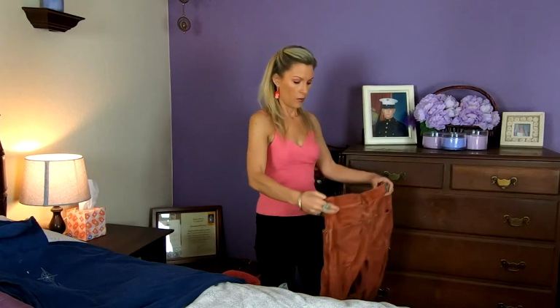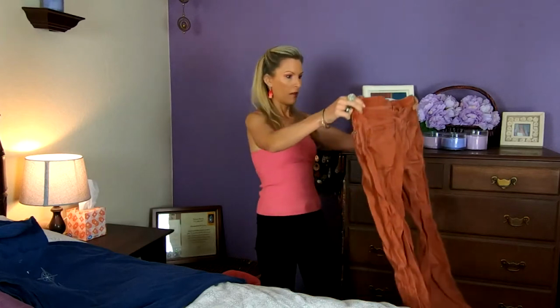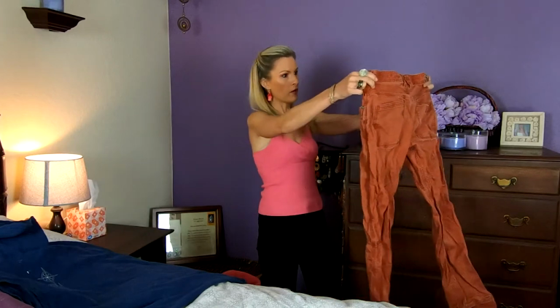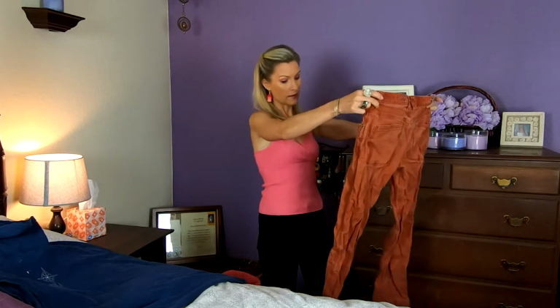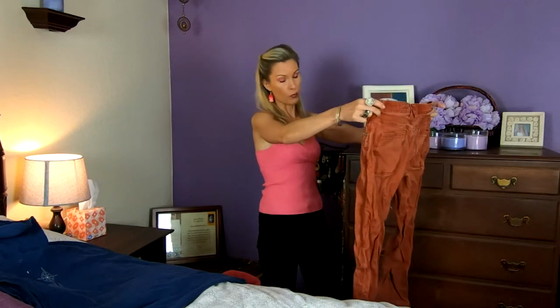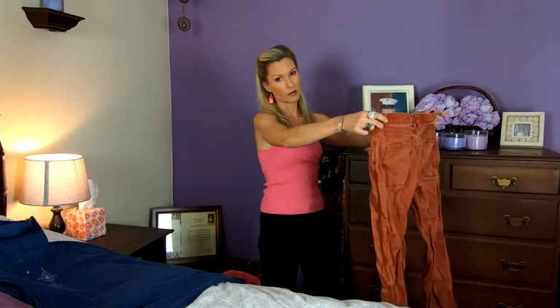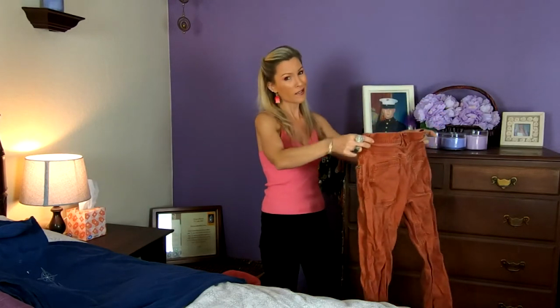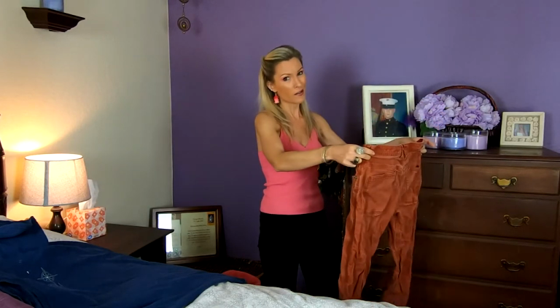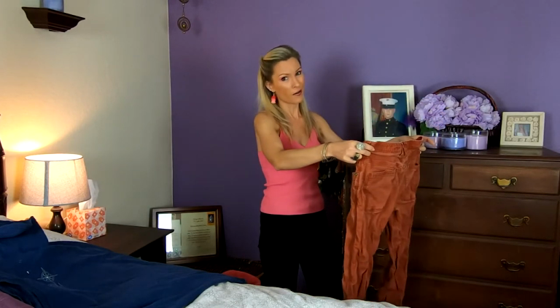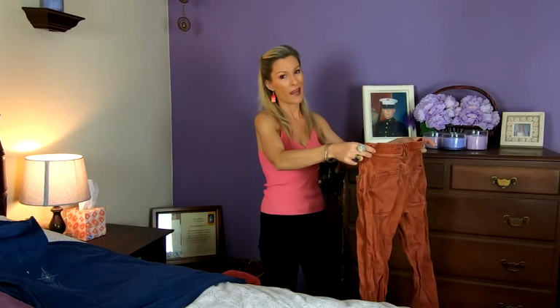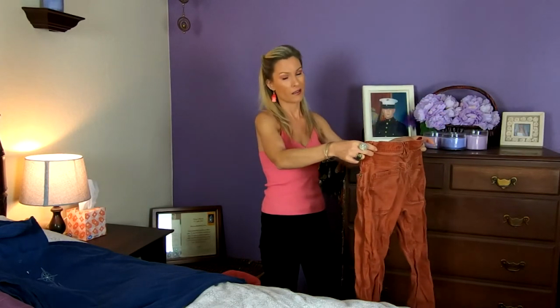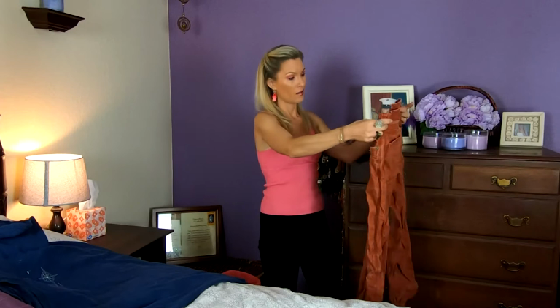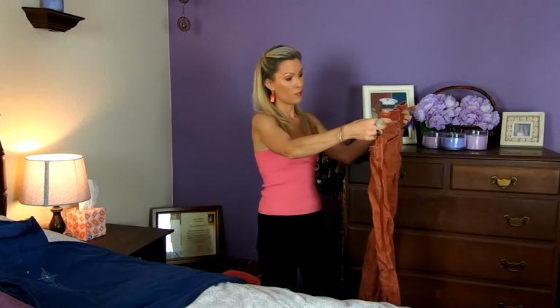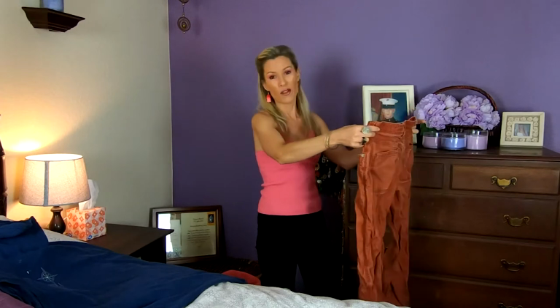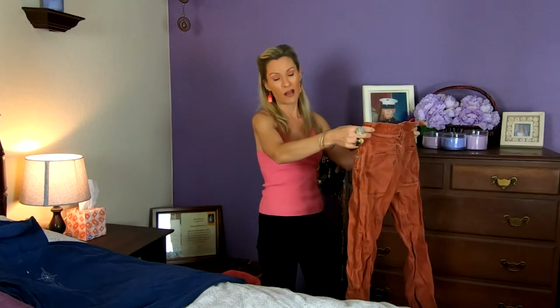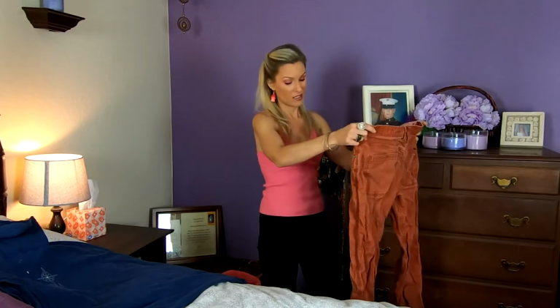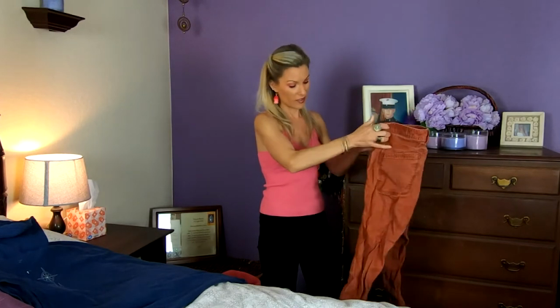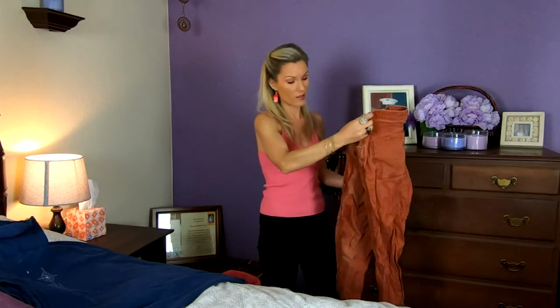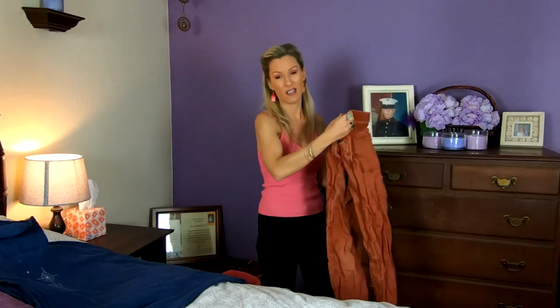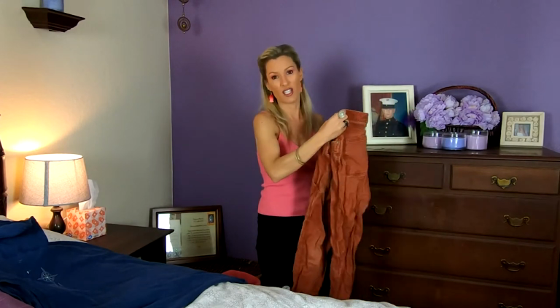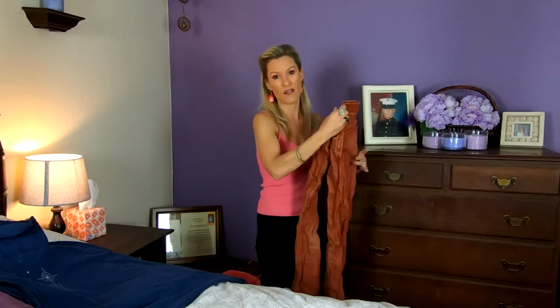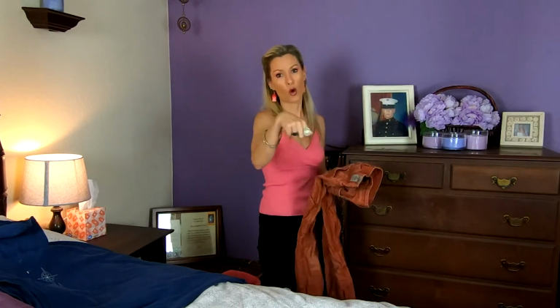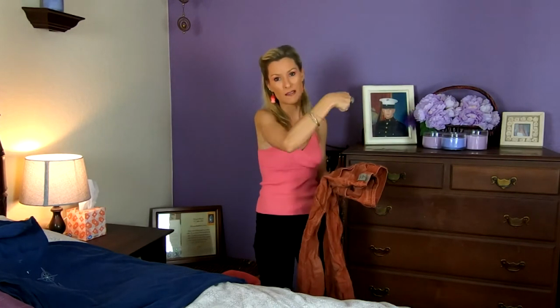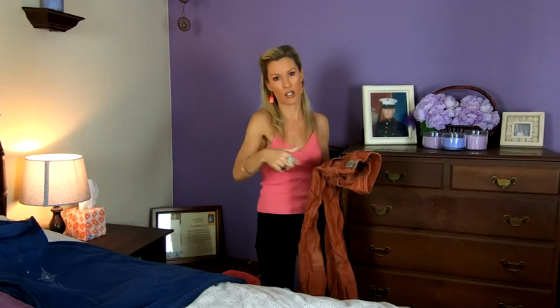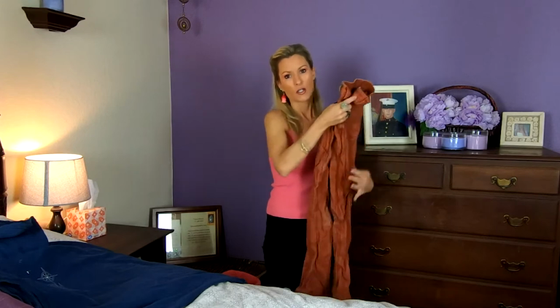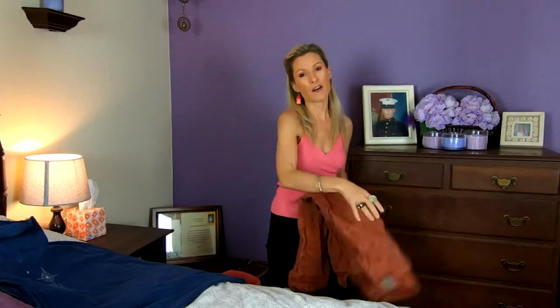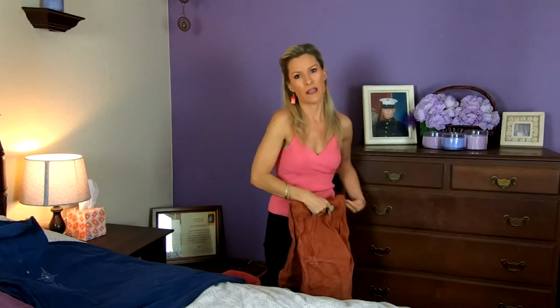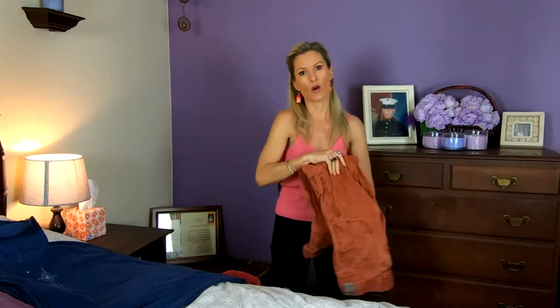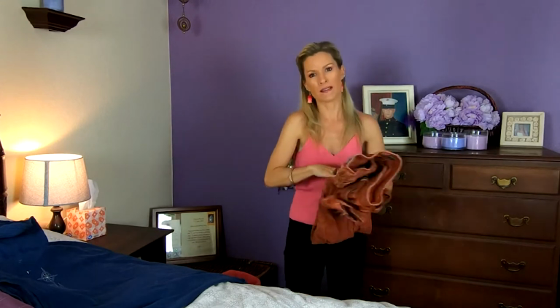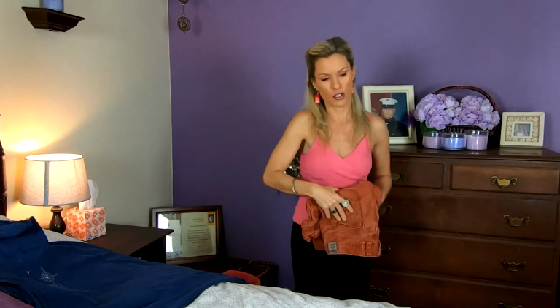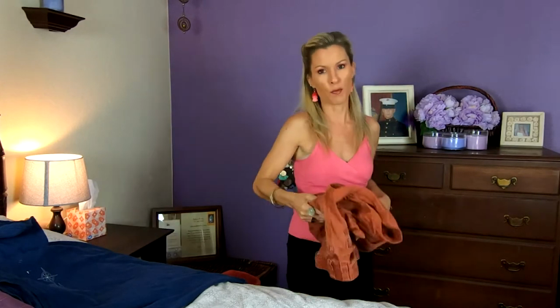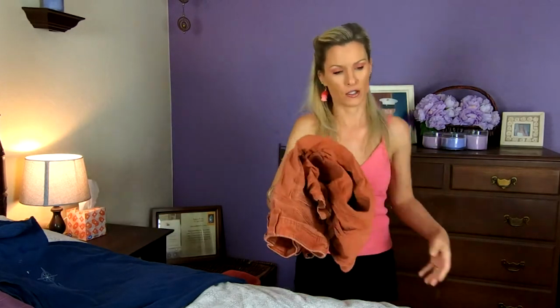What do I have here? A pair of pants — it's all wrinkled. Do you guys like to iron? I hate it. J'ai une paire de pantalons là qui est hyper froissée, et j'aime pas faire le repassage. So ironing is repassage.